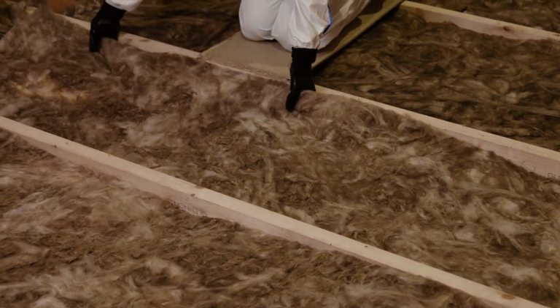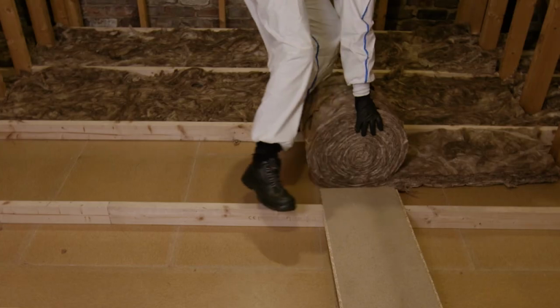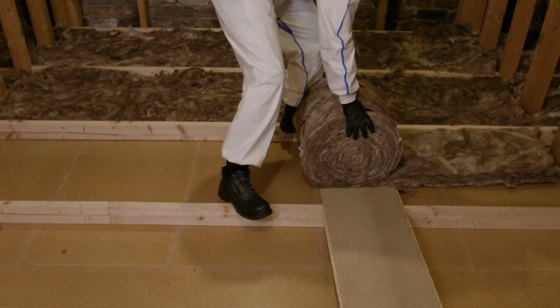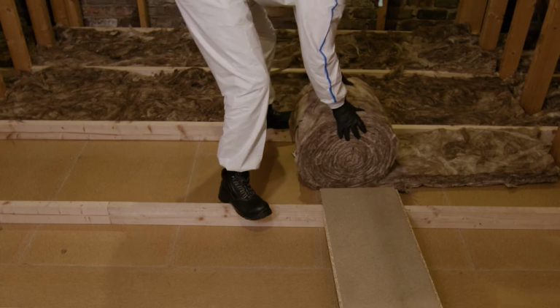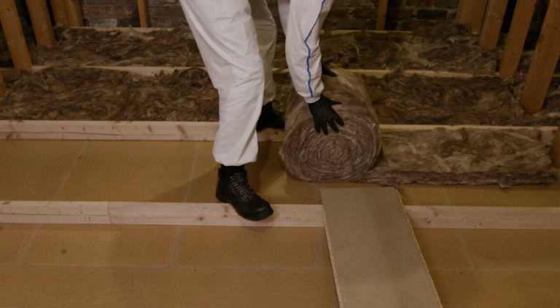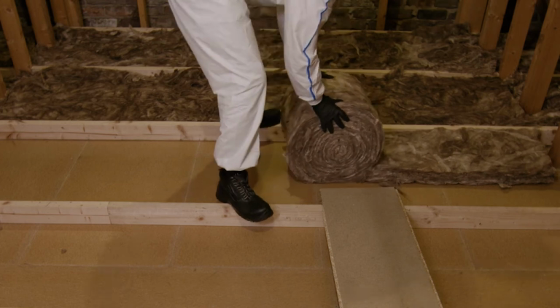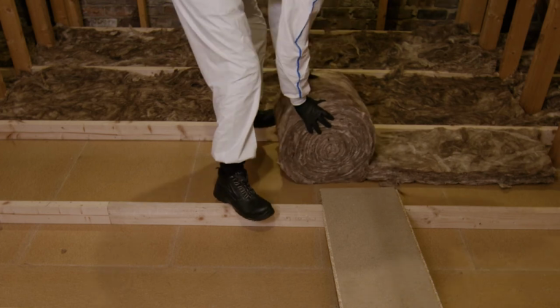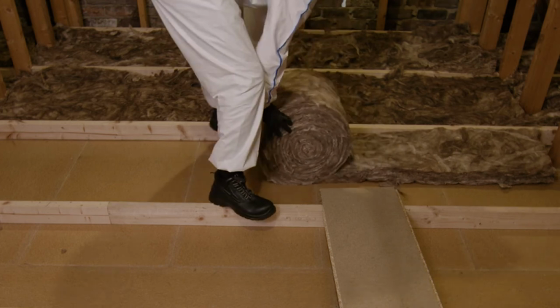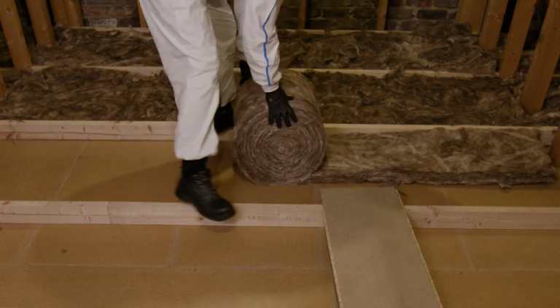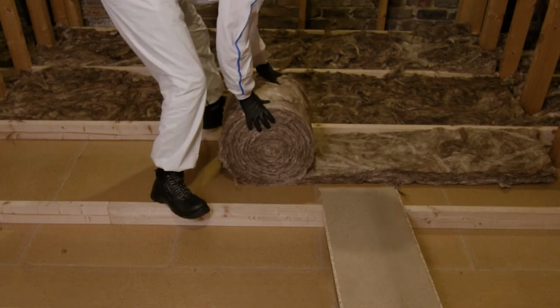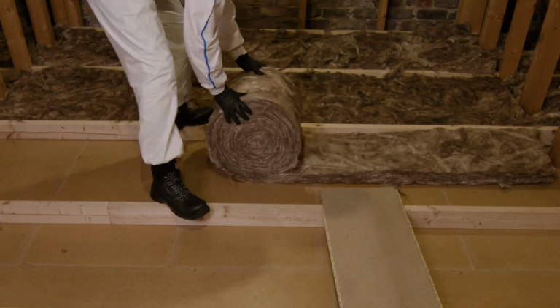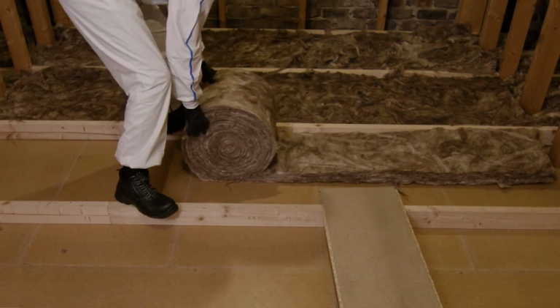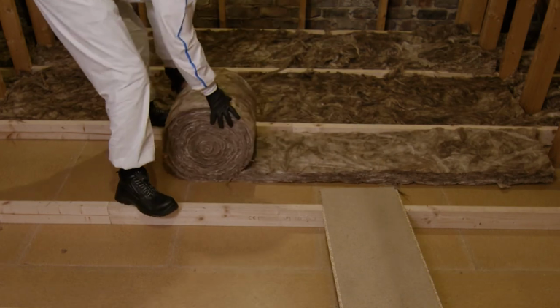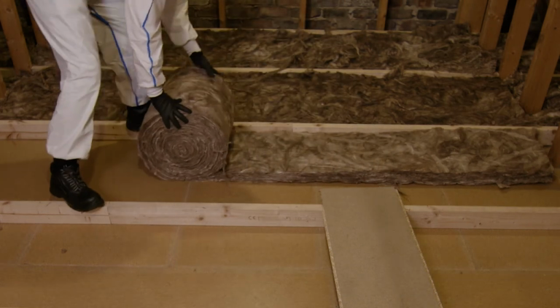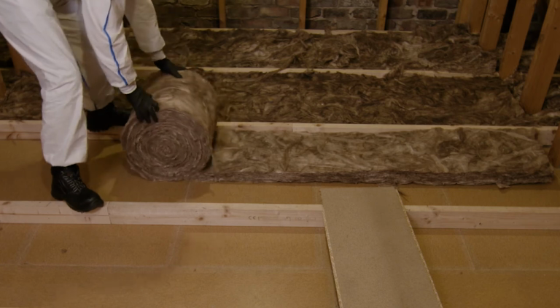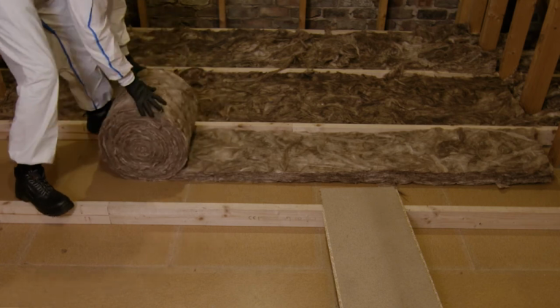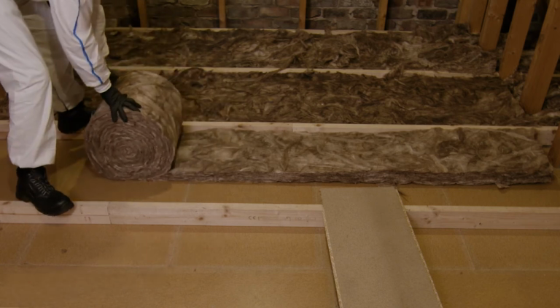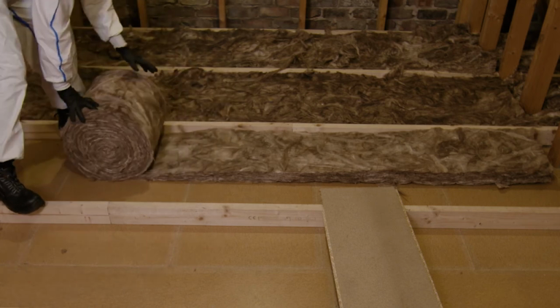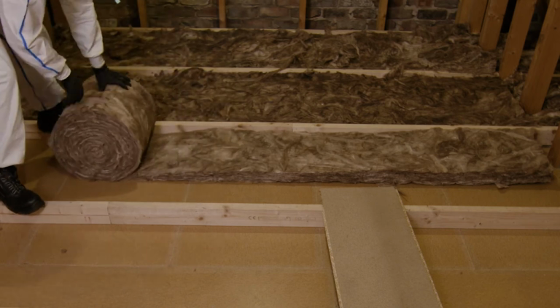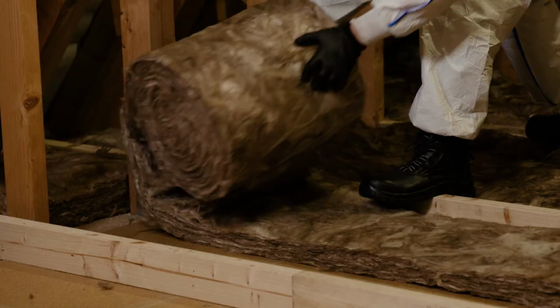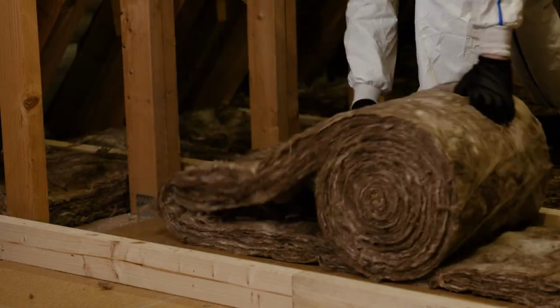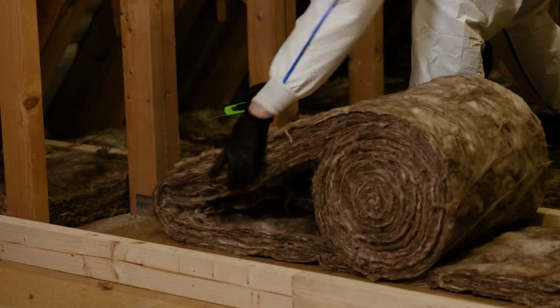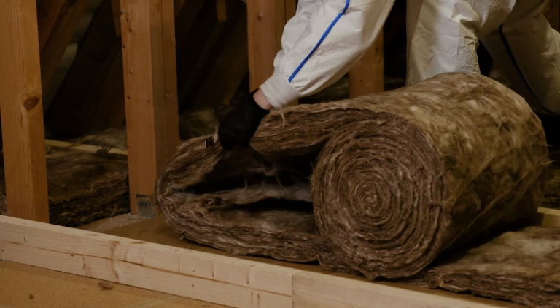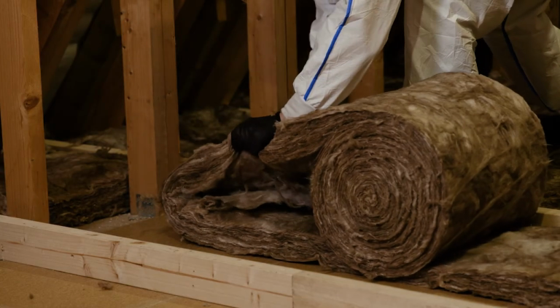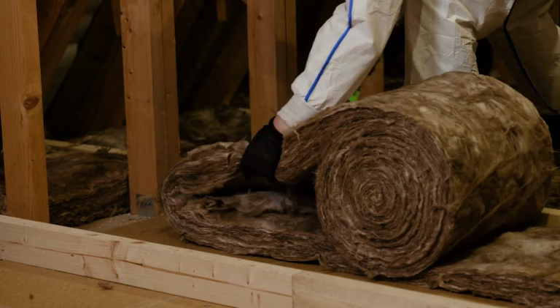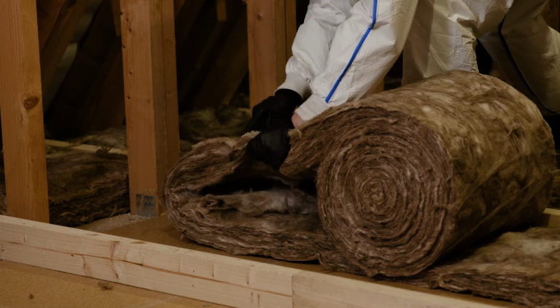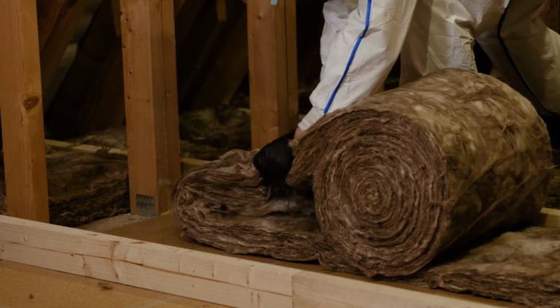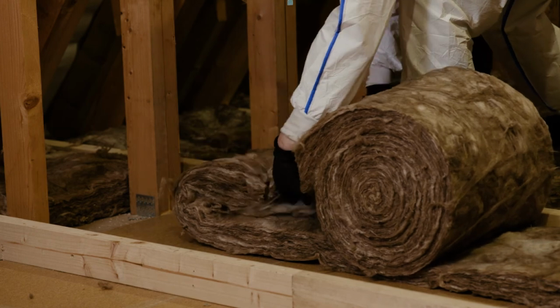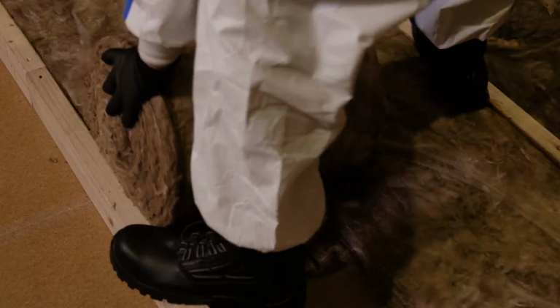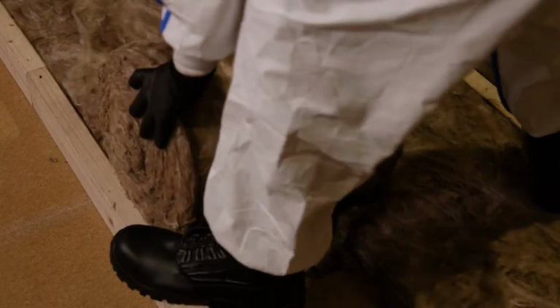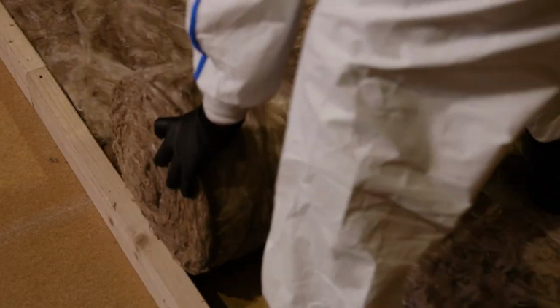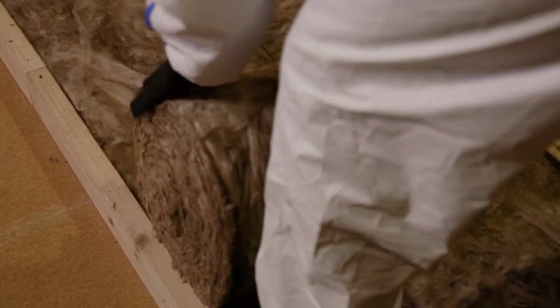You should not try to drag the top layer across. If you are left with a narrower section of roll, place it against the joist furthest away from you and roll out fully. Take the edge that's furthest away from you and pull the top layer into the gap.